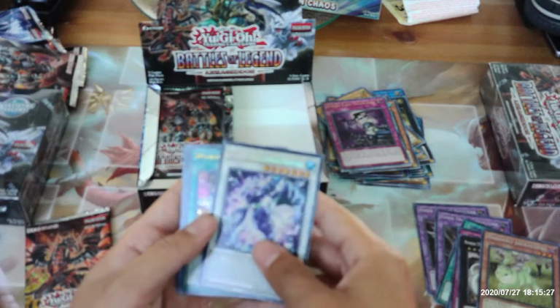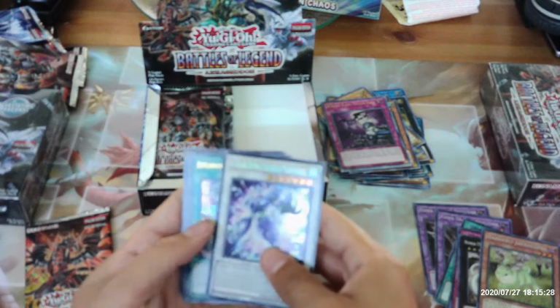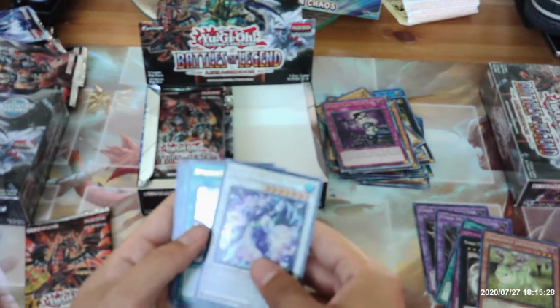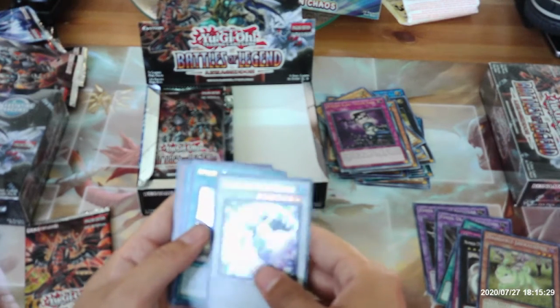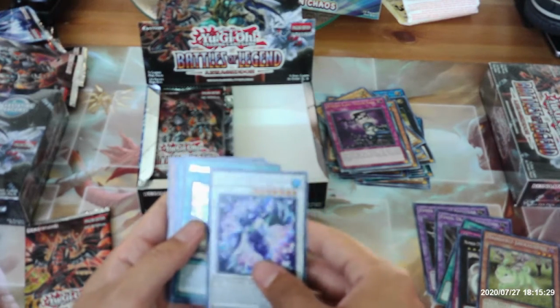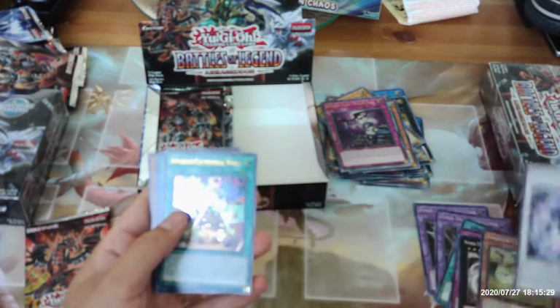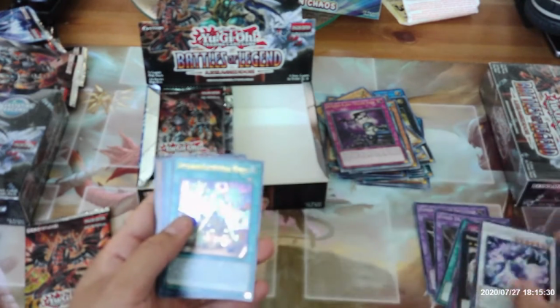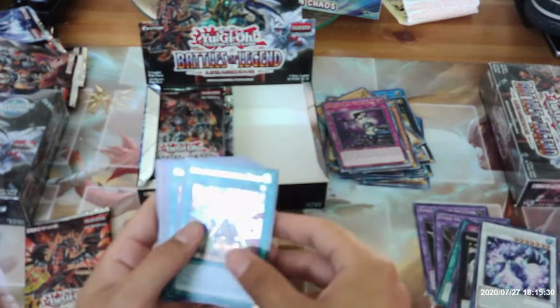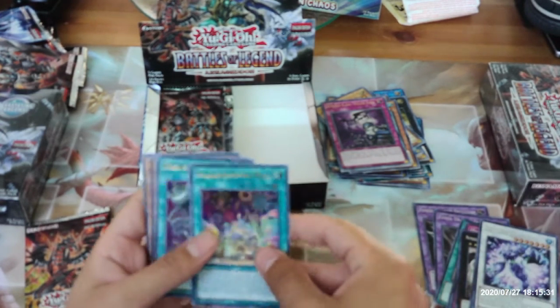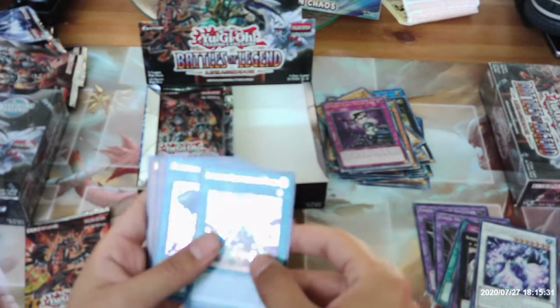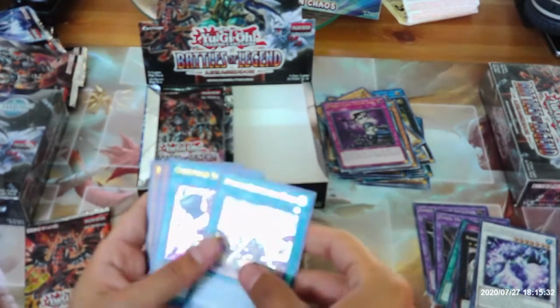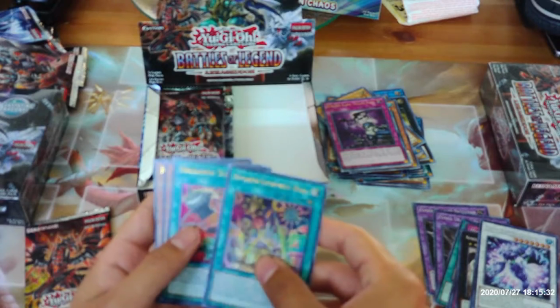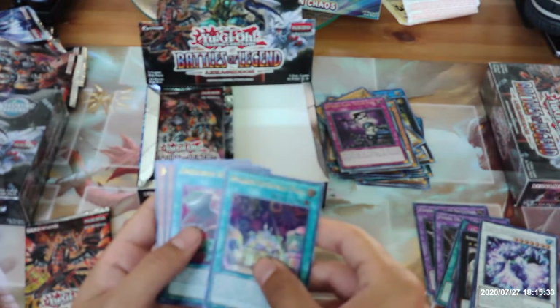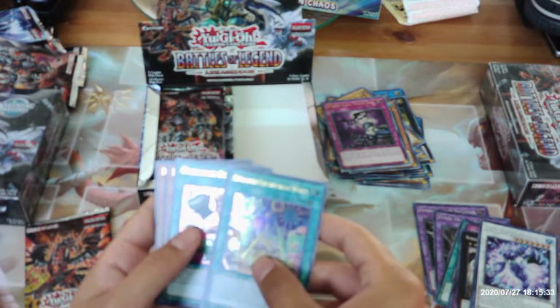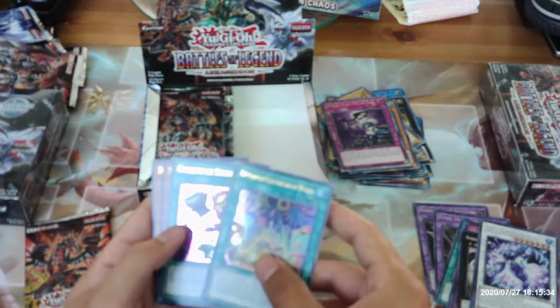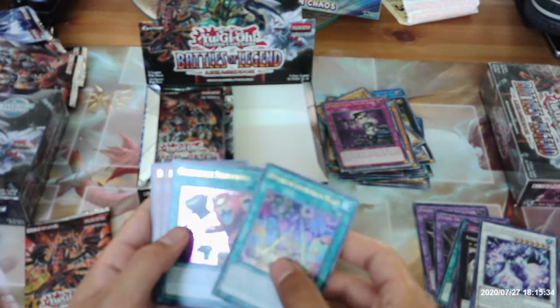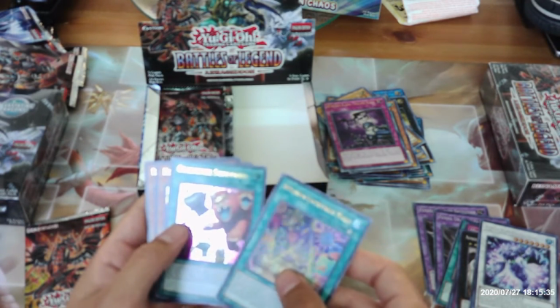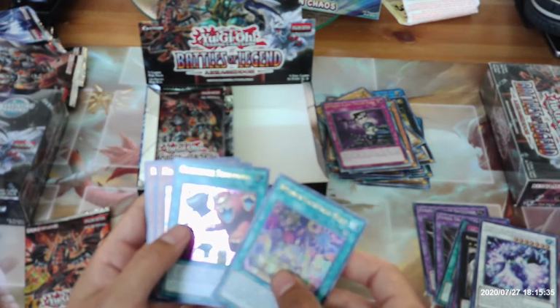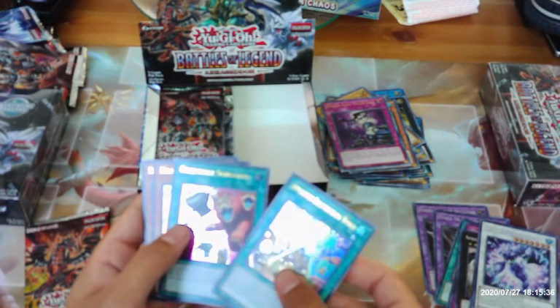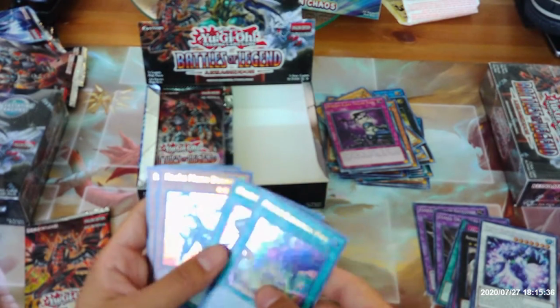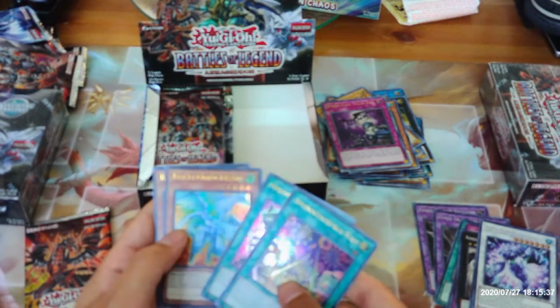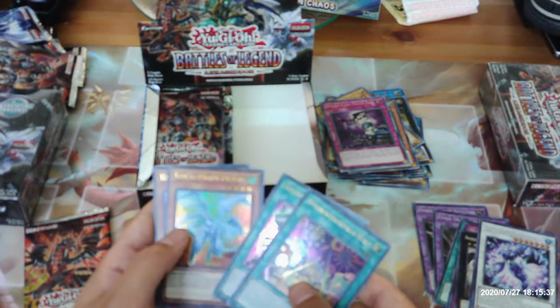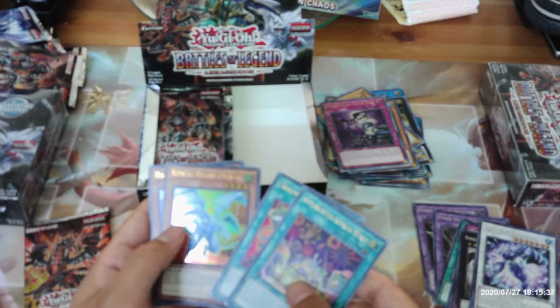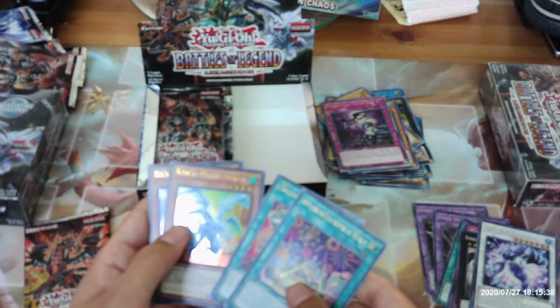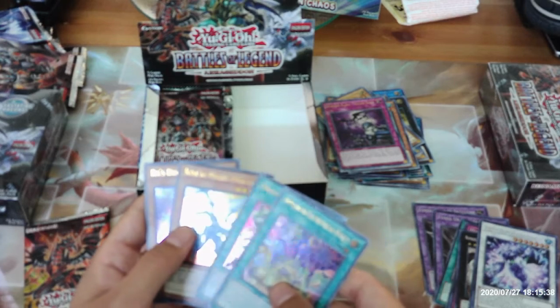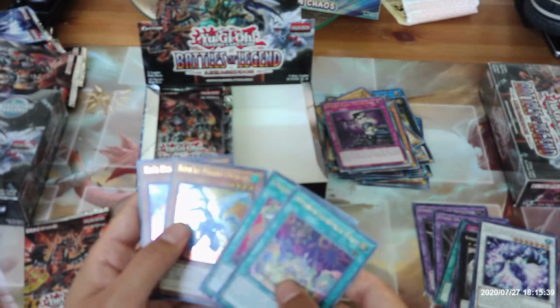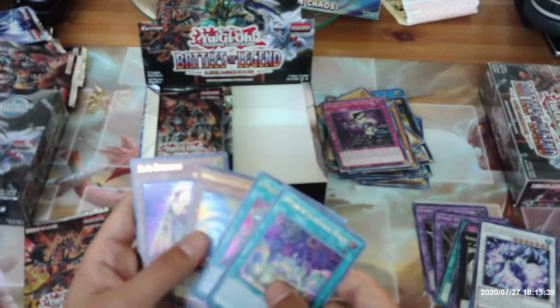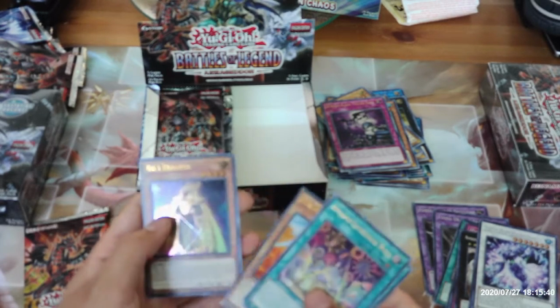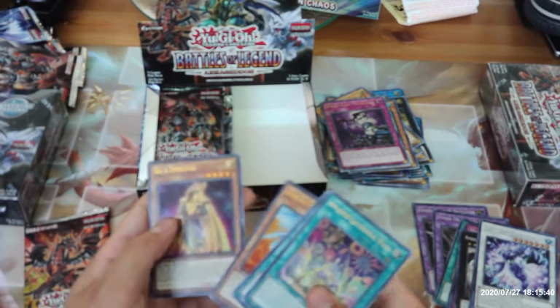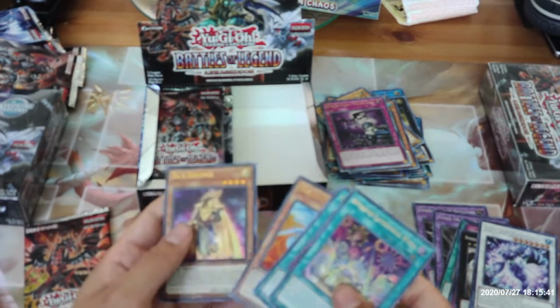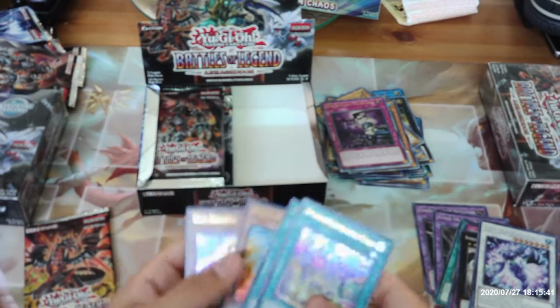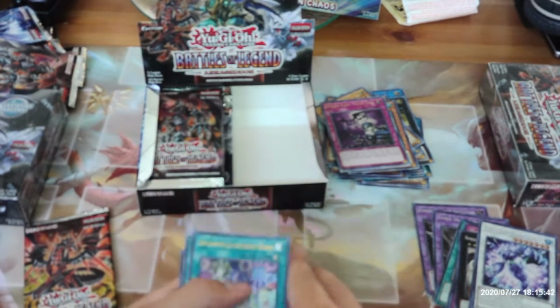Glacial Beast Iceberg Narwhal, Appliancer Electrical World, Obedient Schooled, Kakimaru Draco.